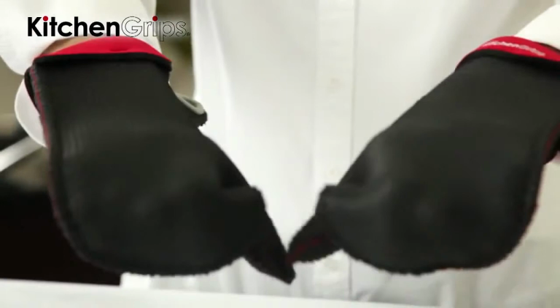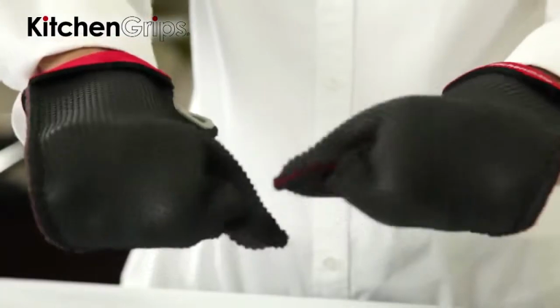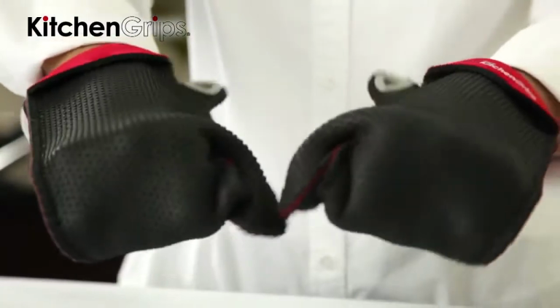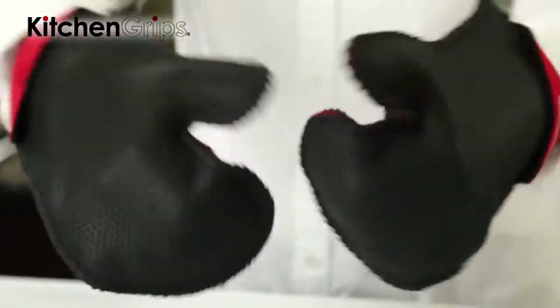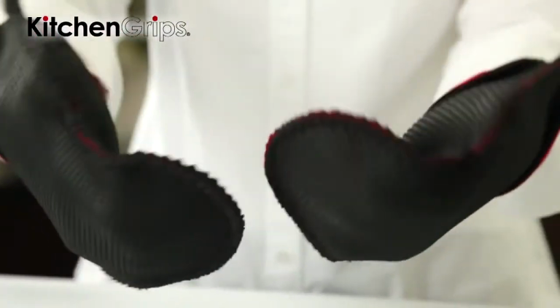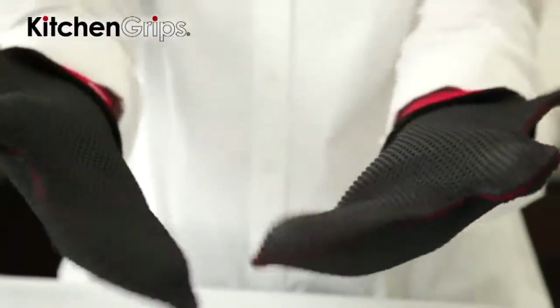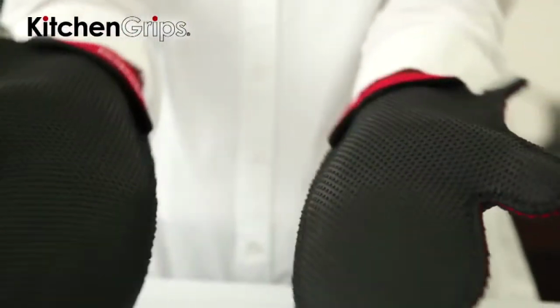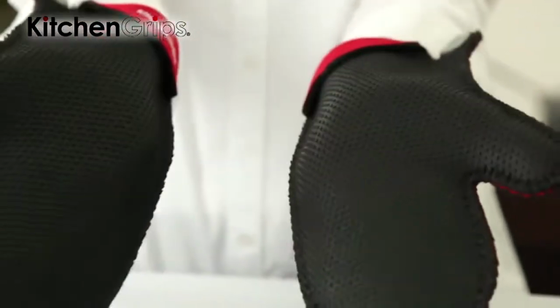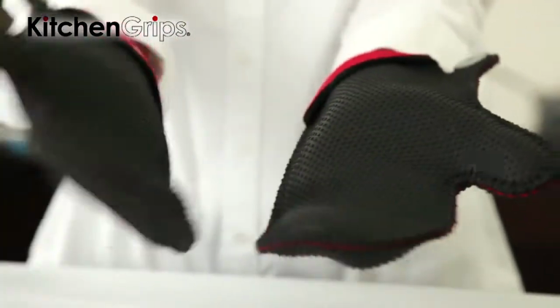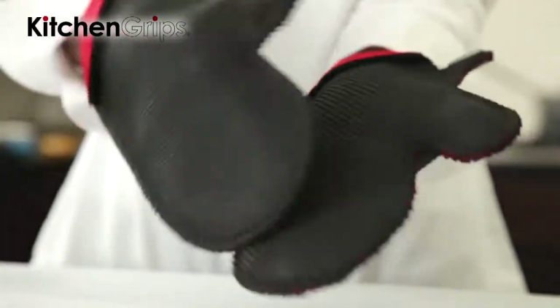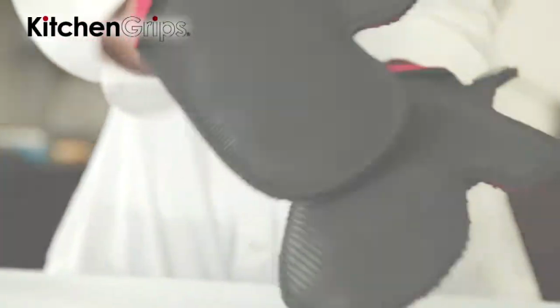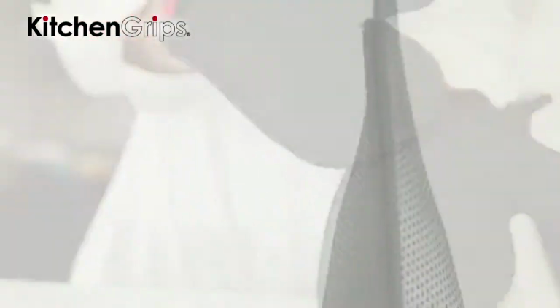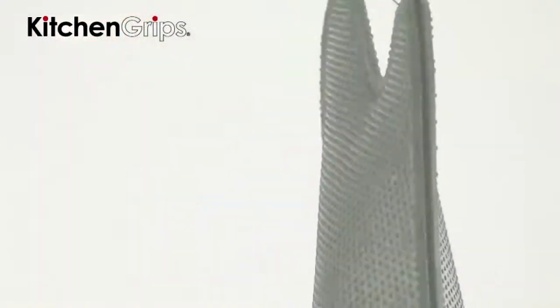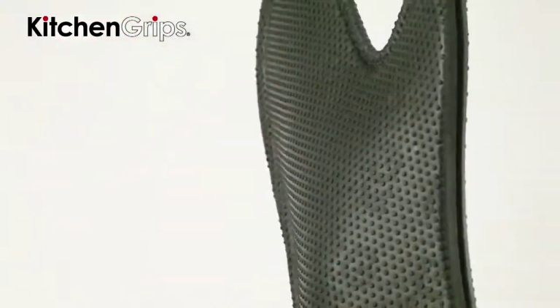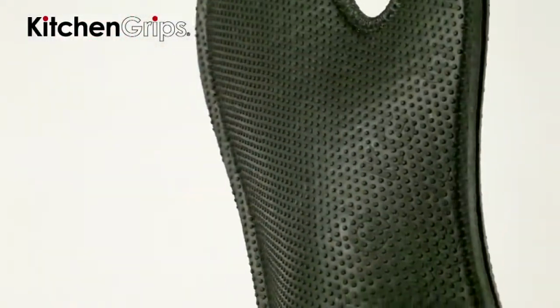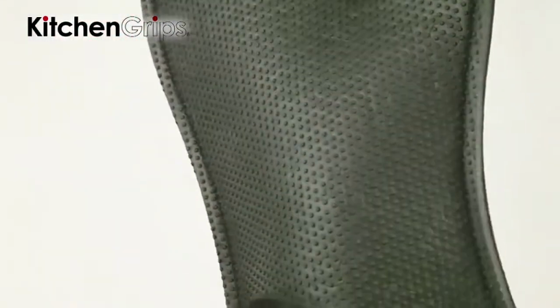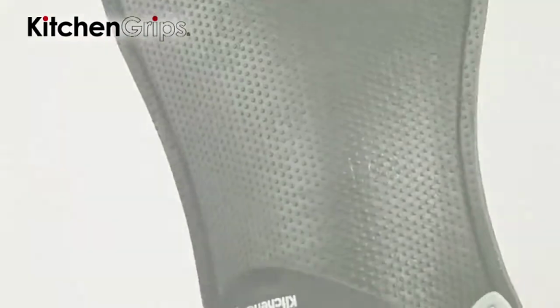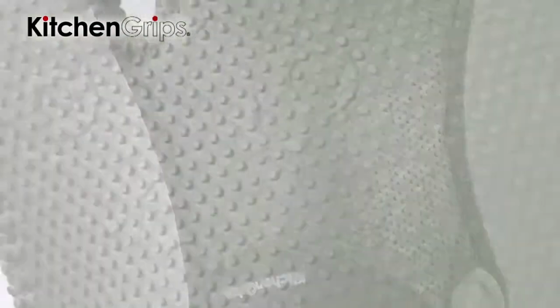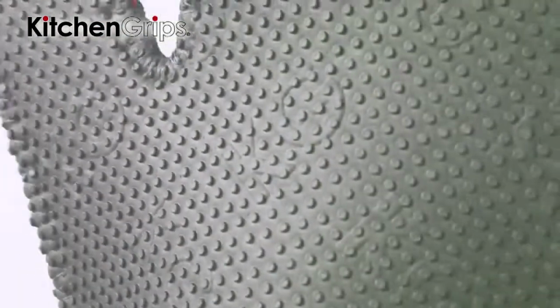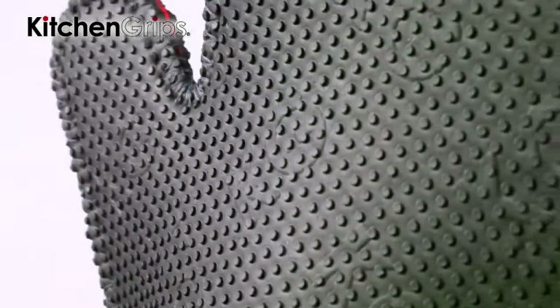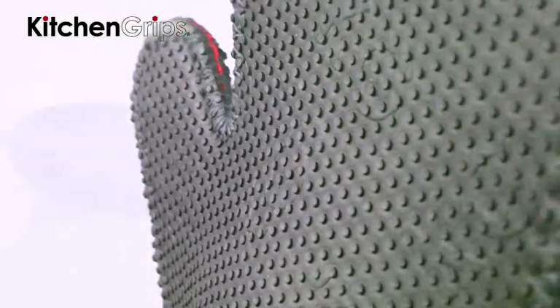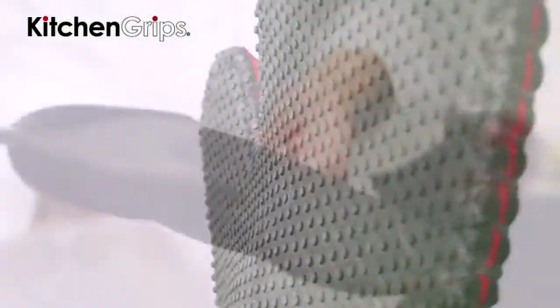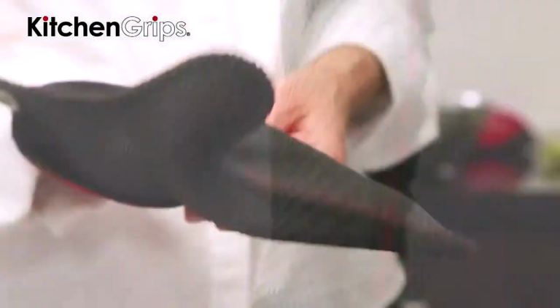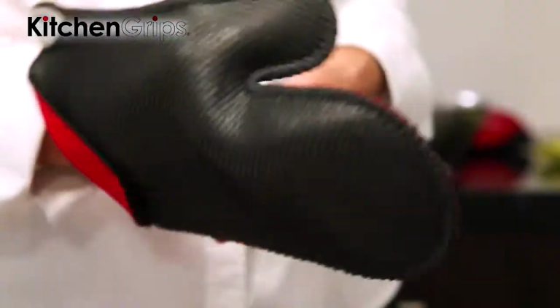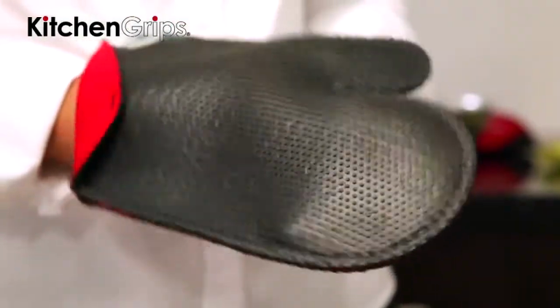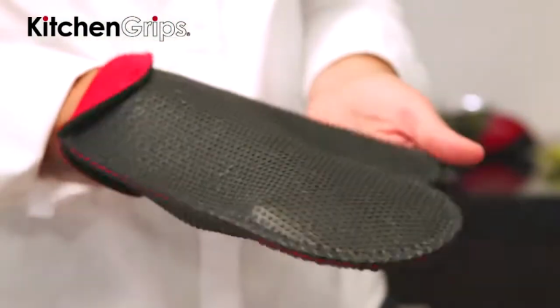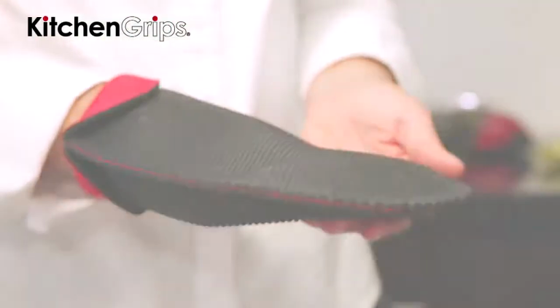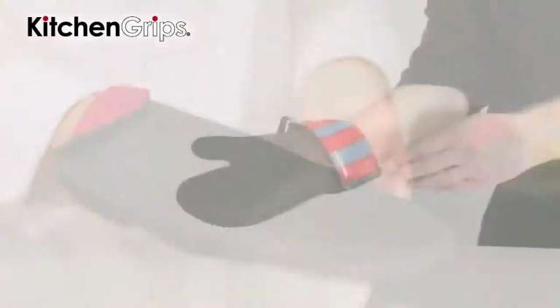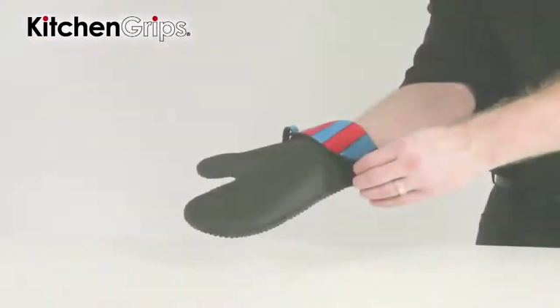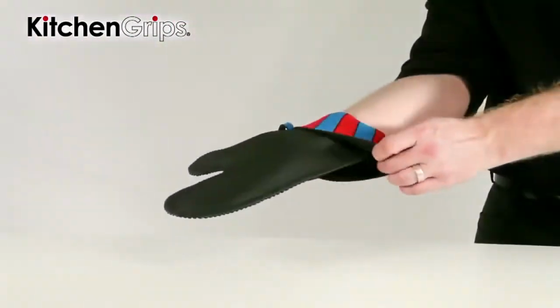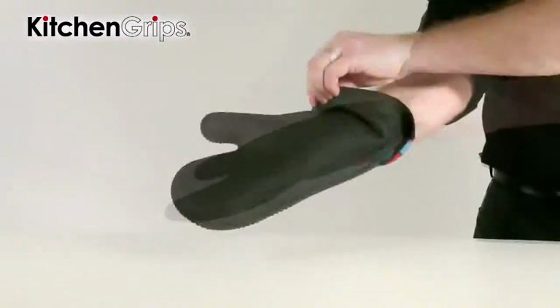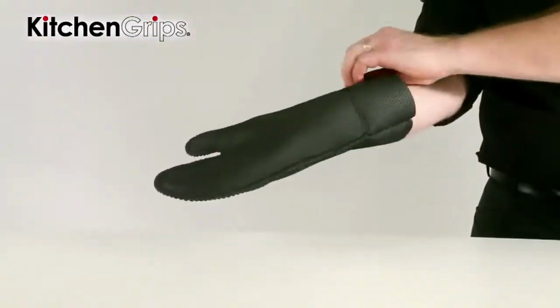The Flexiprene material is non-porous, to prevent stains that cause the growth and buildup of bacteria. The Kitchen Grips Mitt changes the everyday oven mitt into a personal kitchen tool.